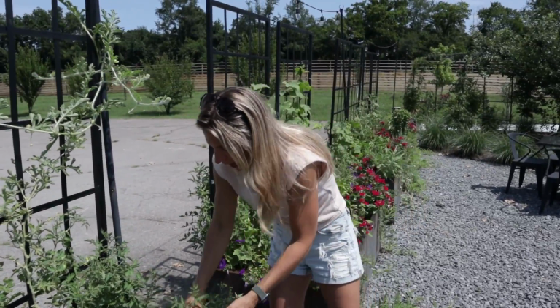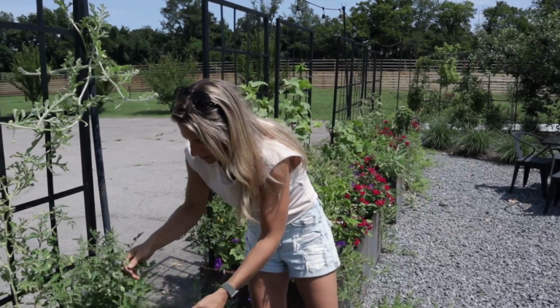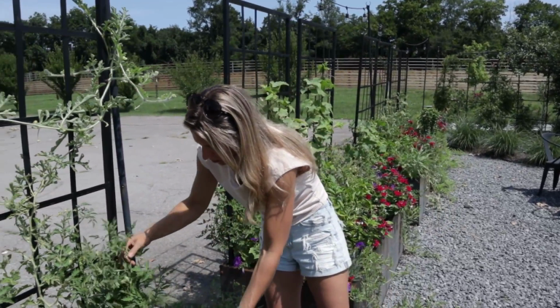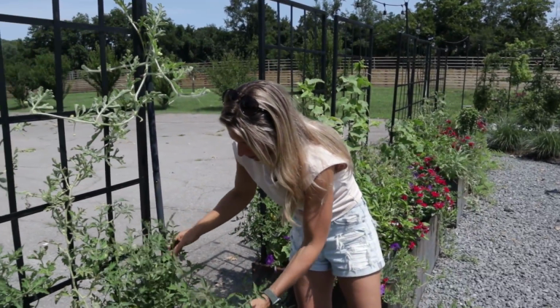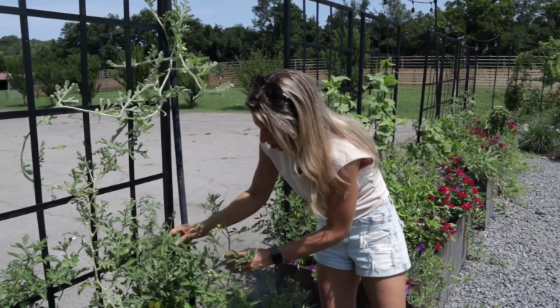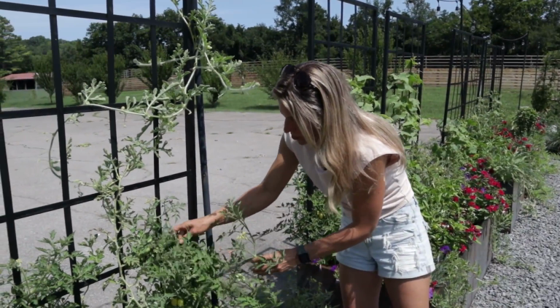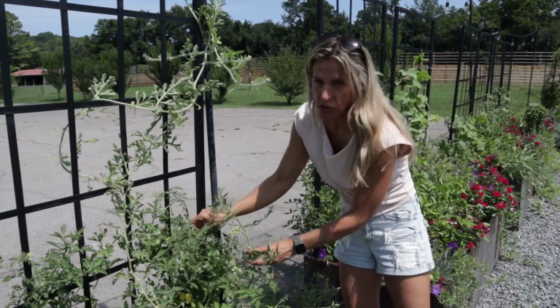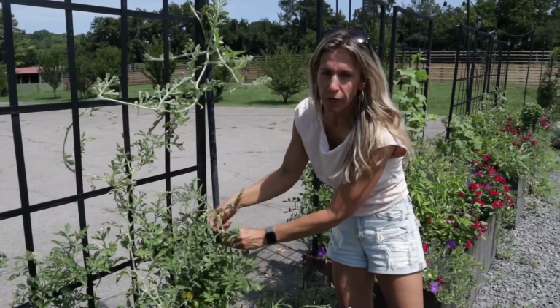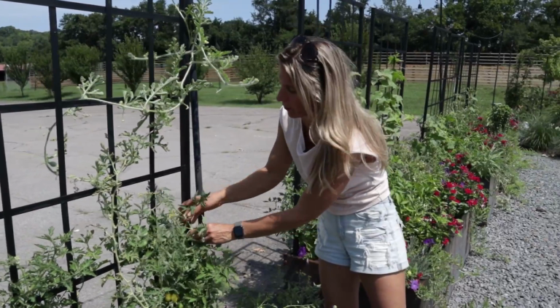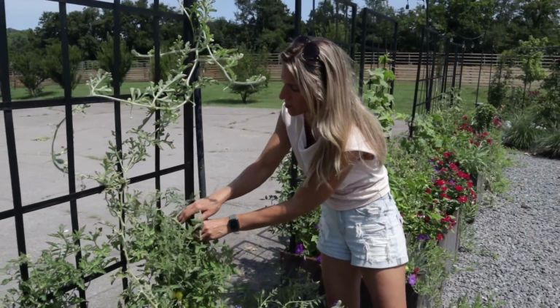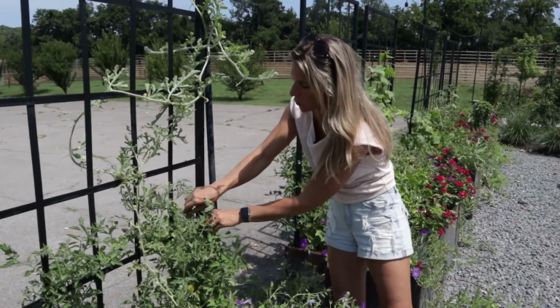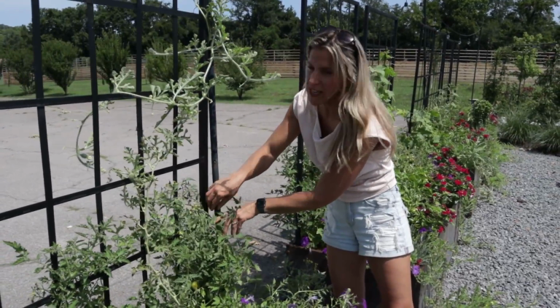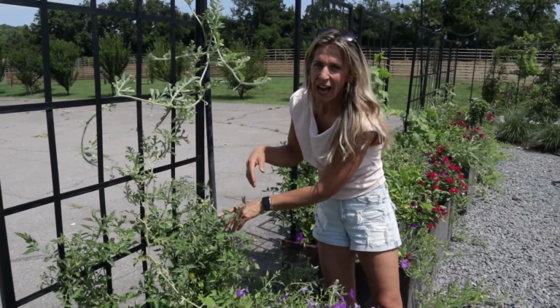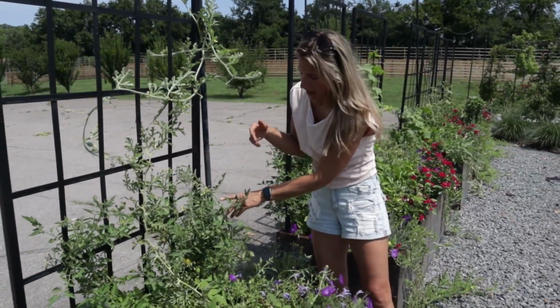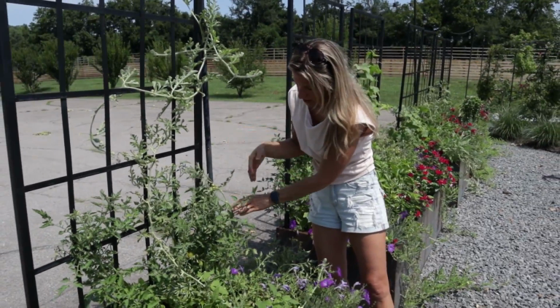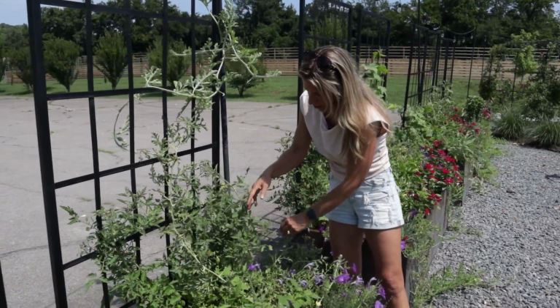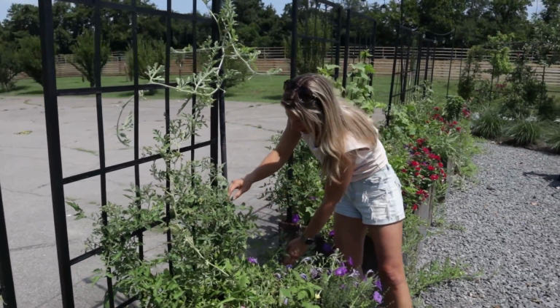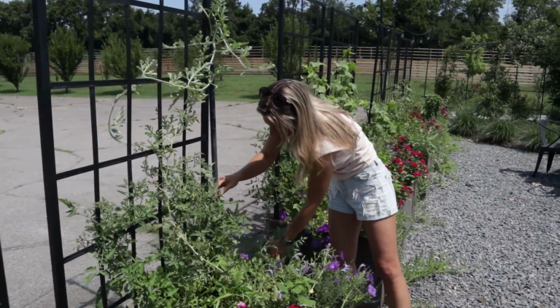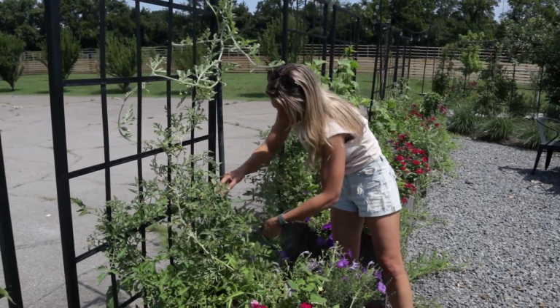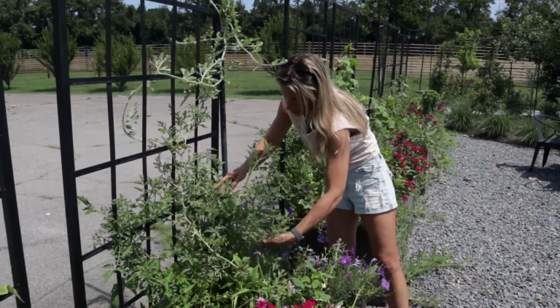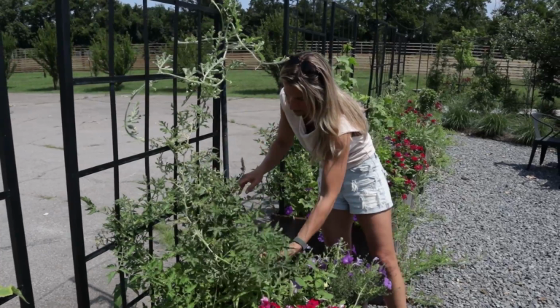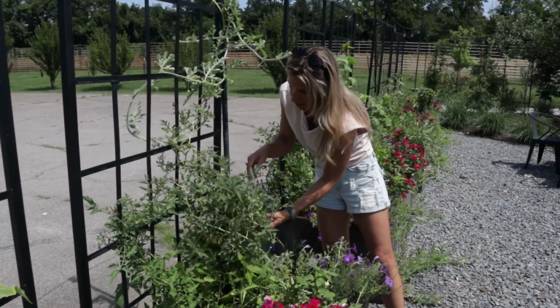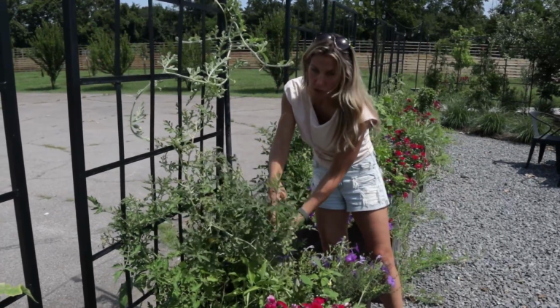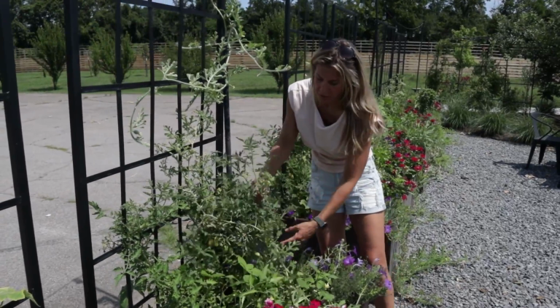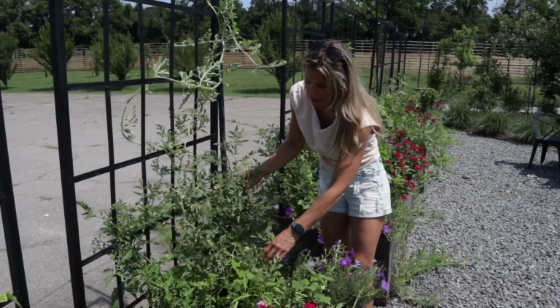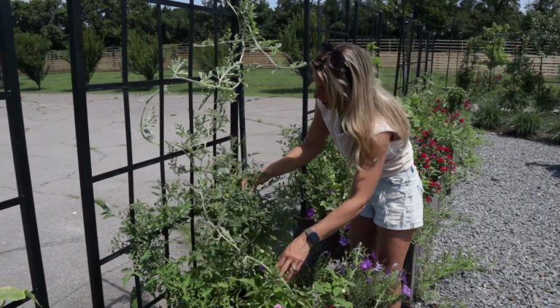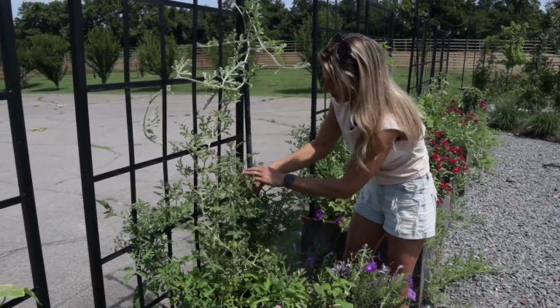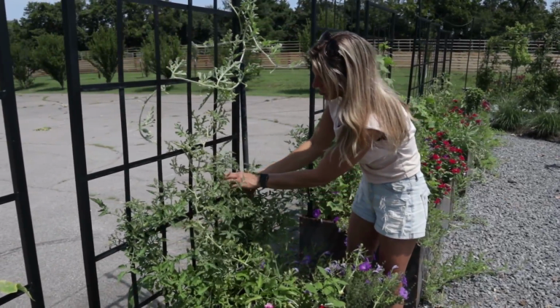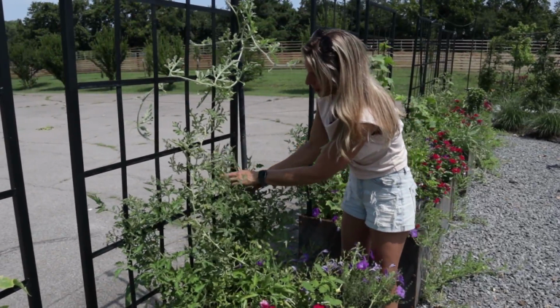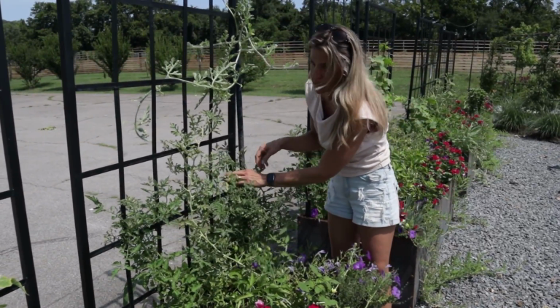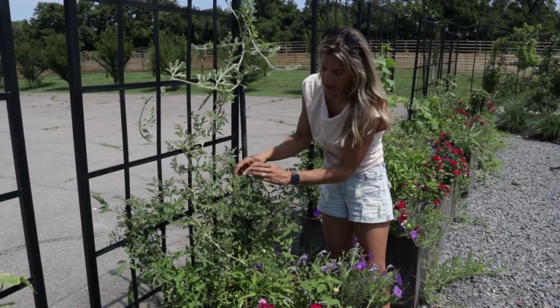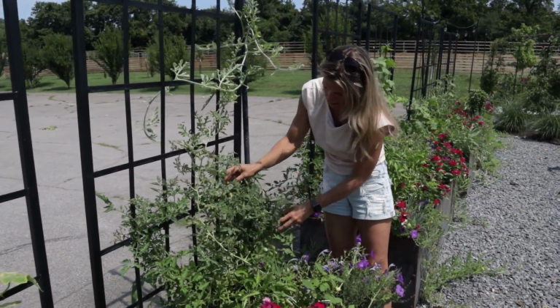Brad's tomatoes are often just so flavorful, so sweet, and just a milder flavor if you aren't necessarily a huge fan of that strong acidity in a tomato.